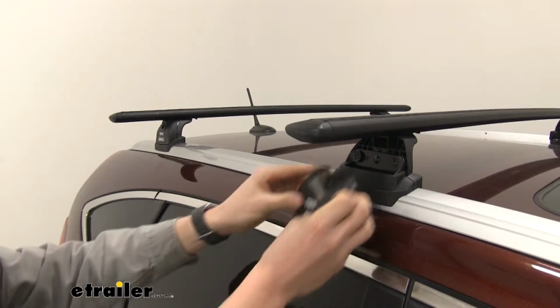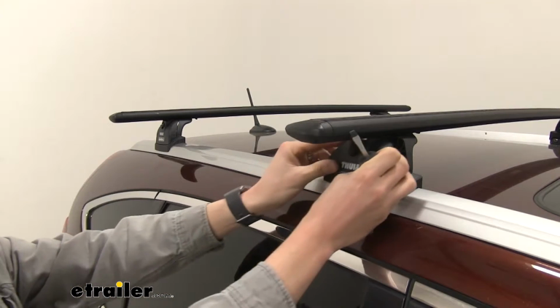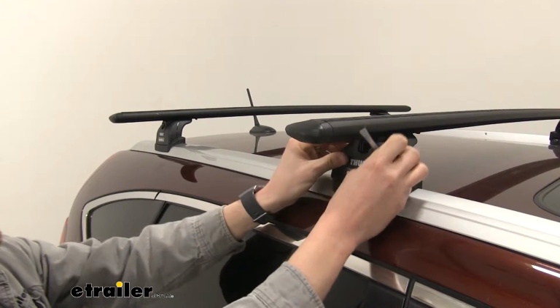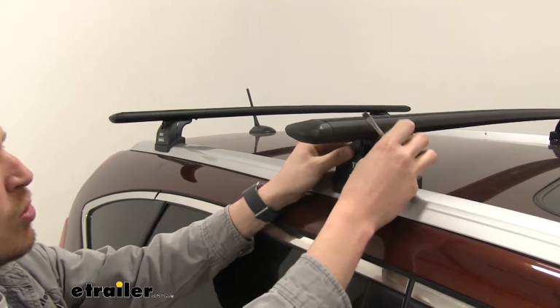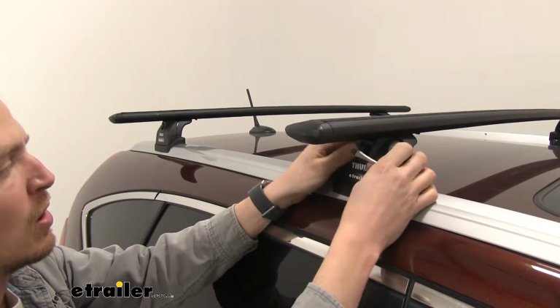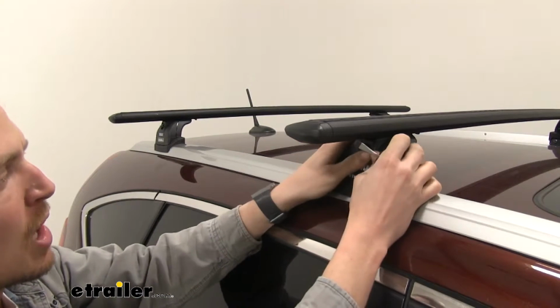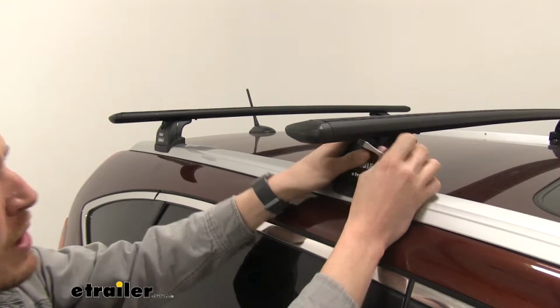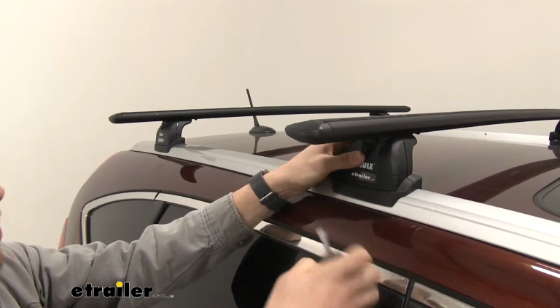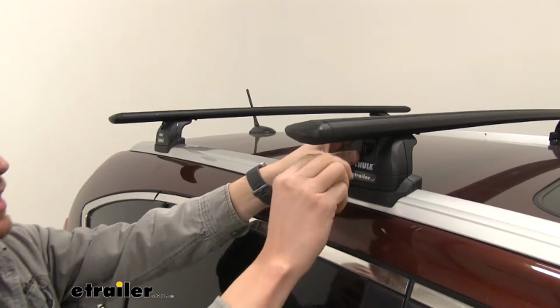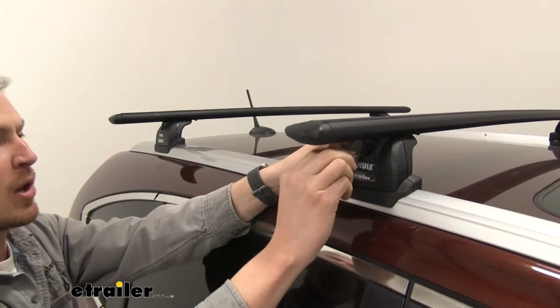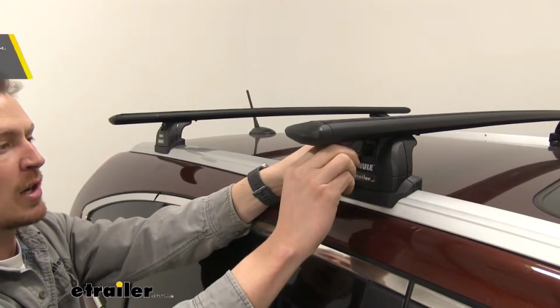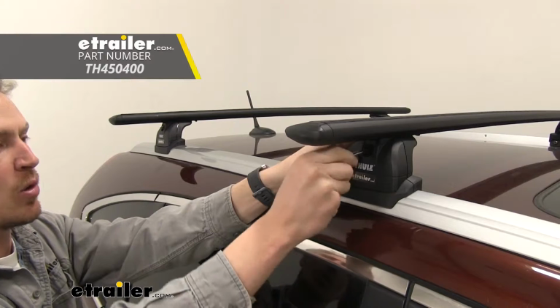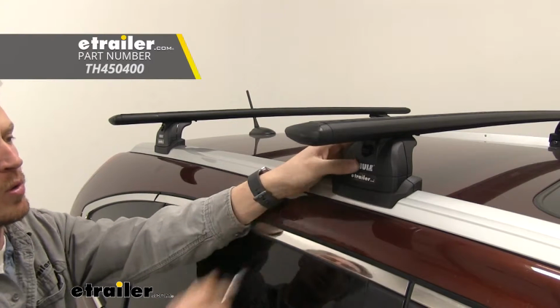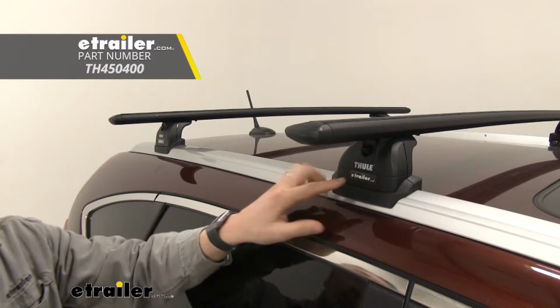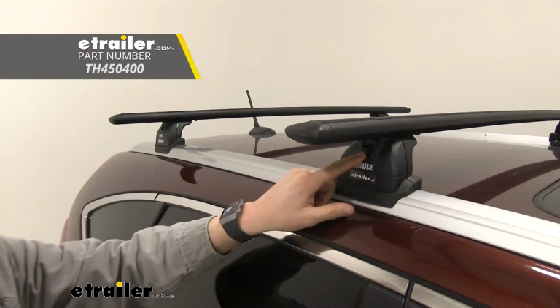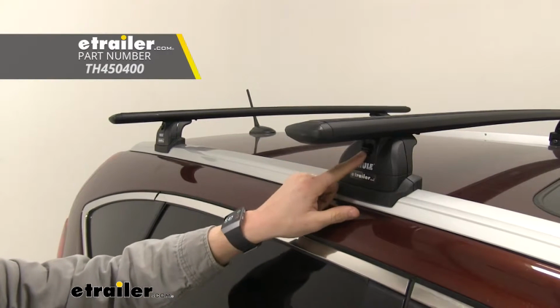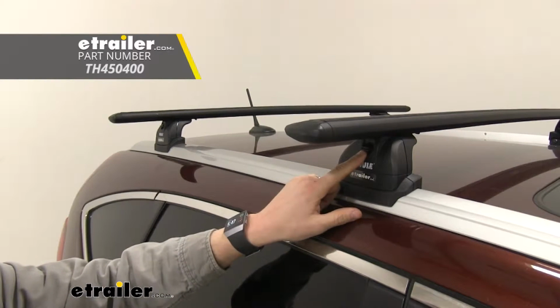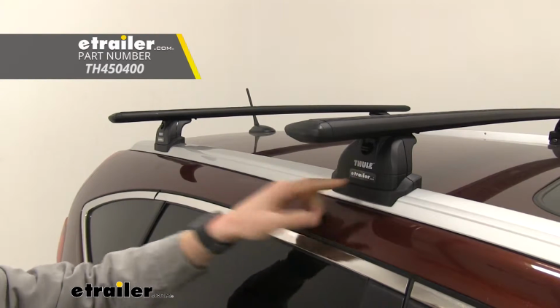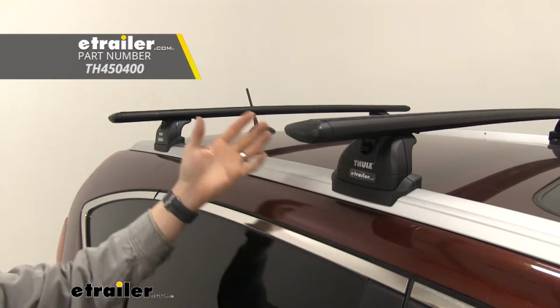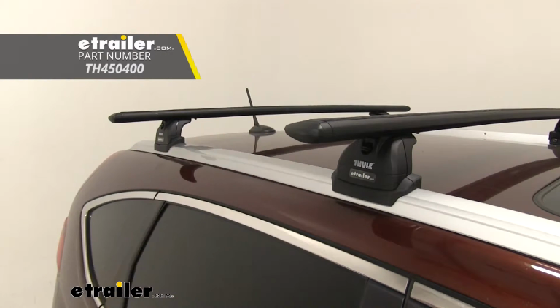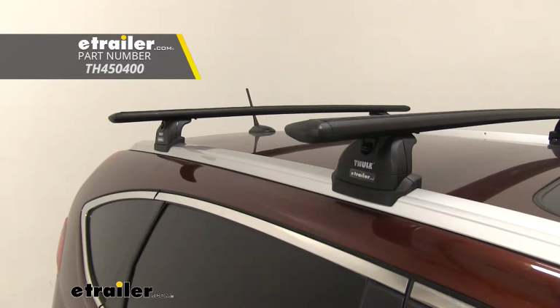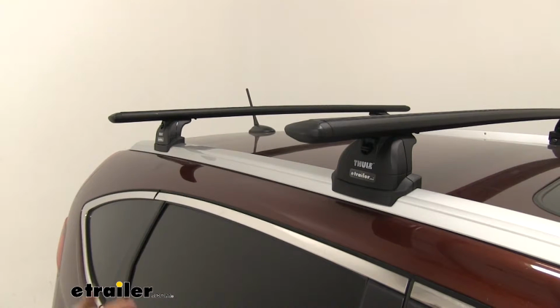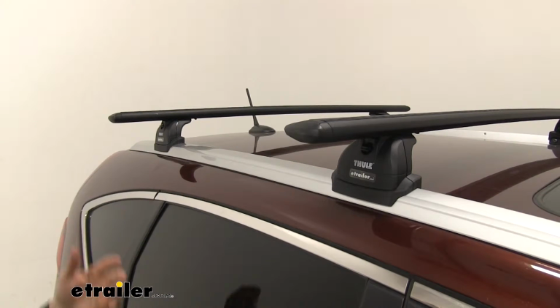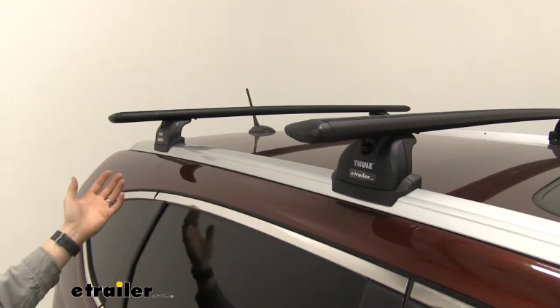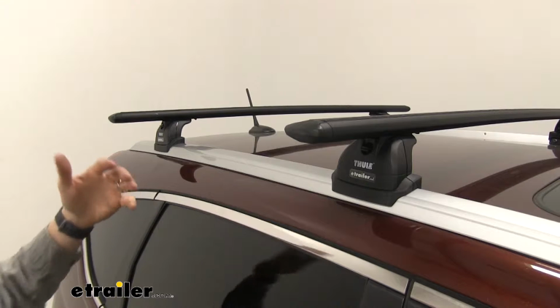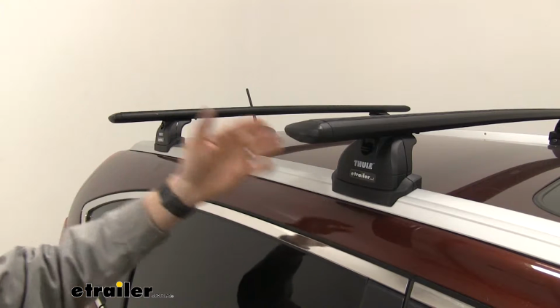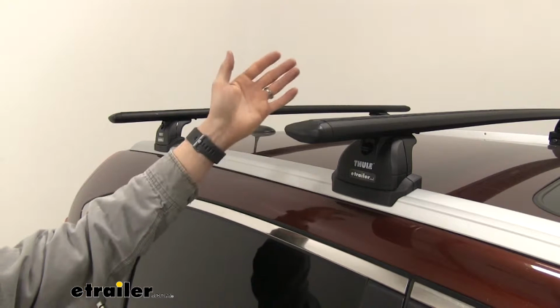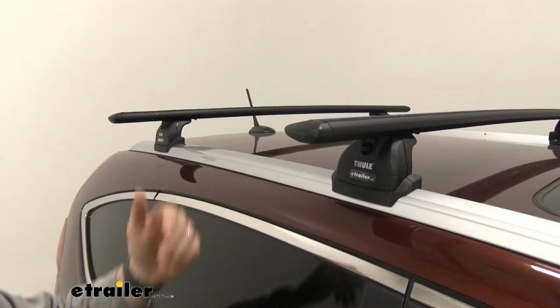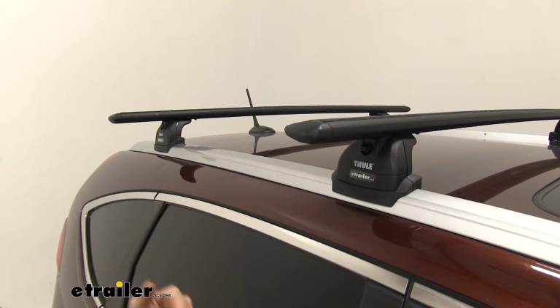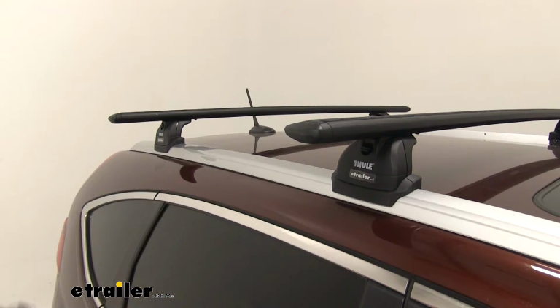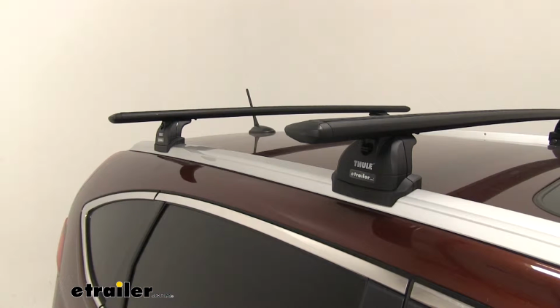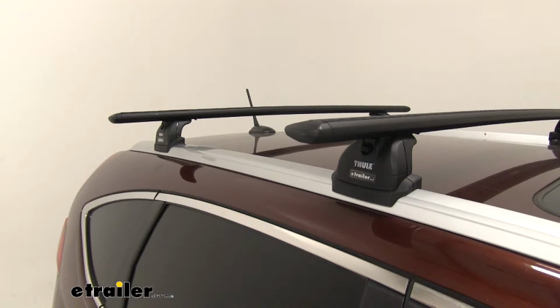If you'd like to upgrade to a metal locking core — which replaces that plastic locking core for more security — you have that option. You can pick up a lock for each tower right here at eTrailer.com.